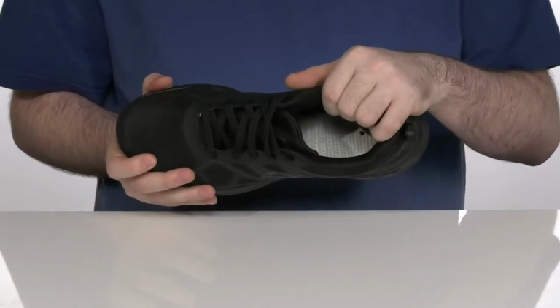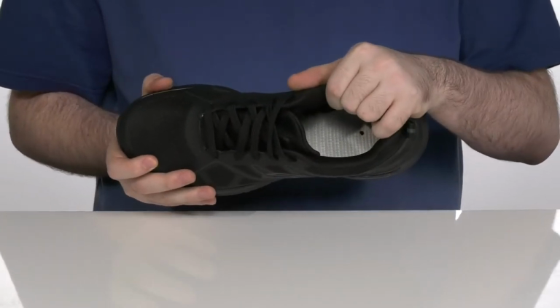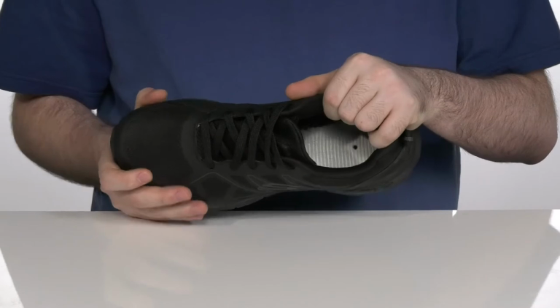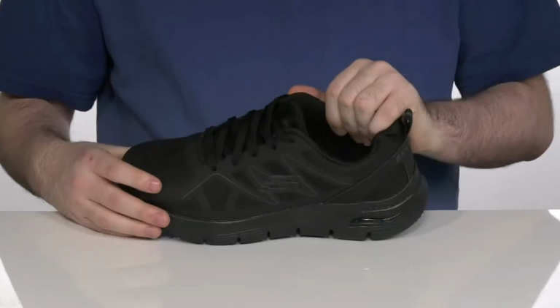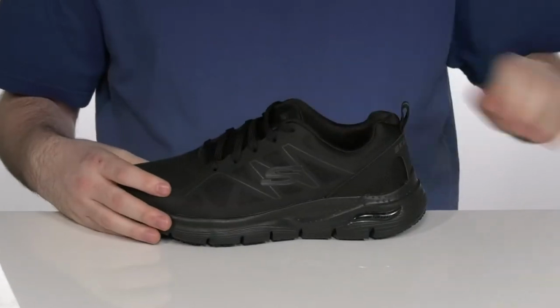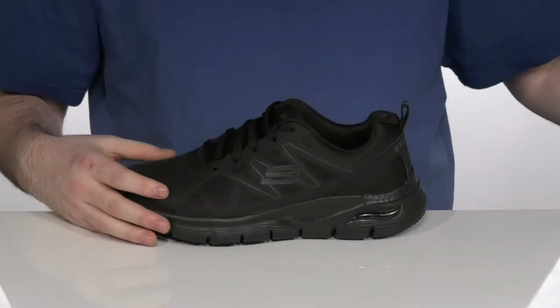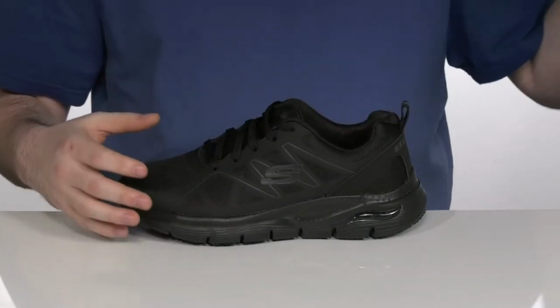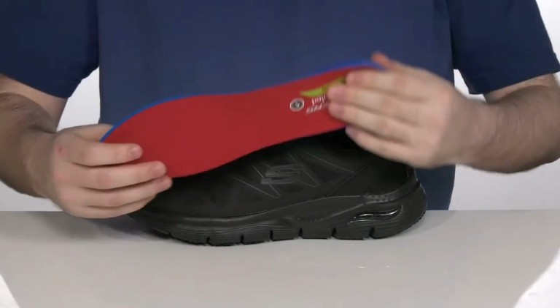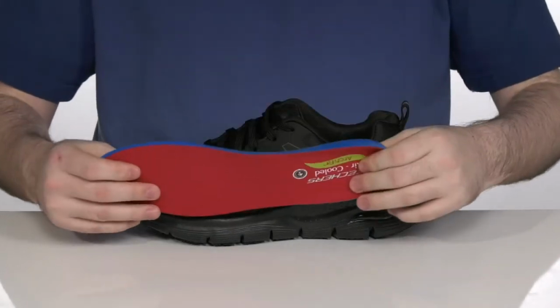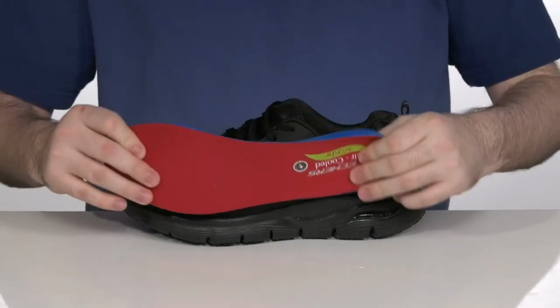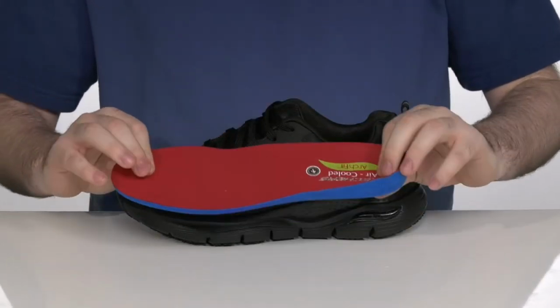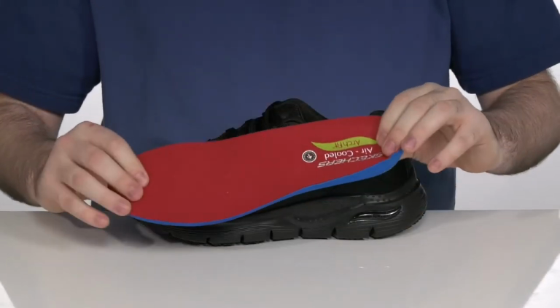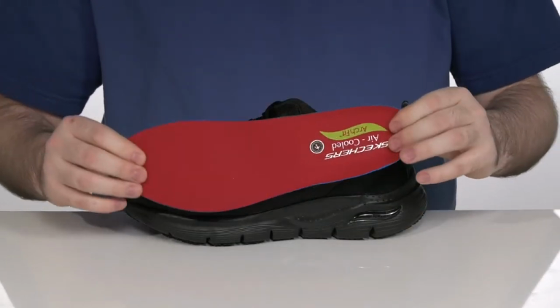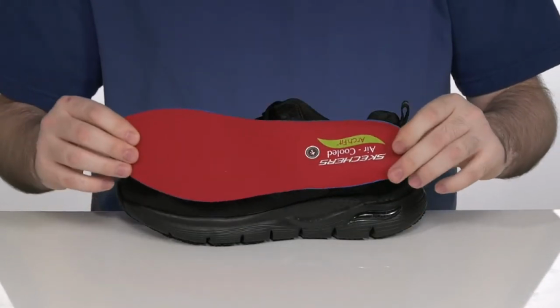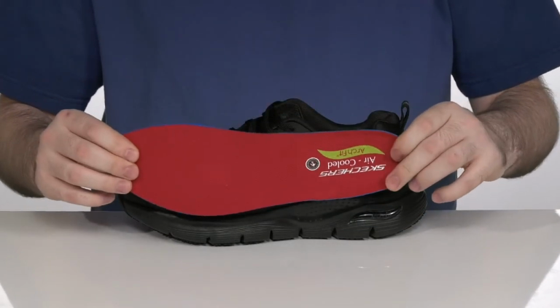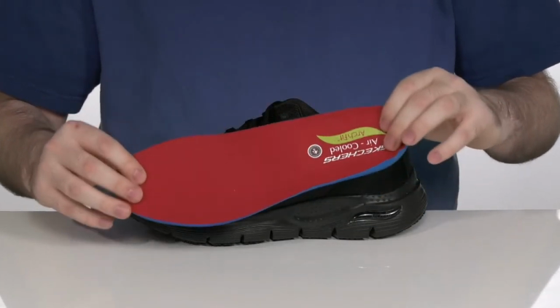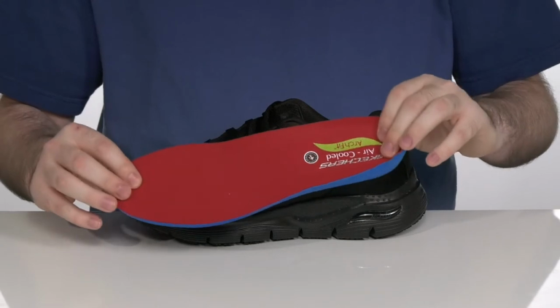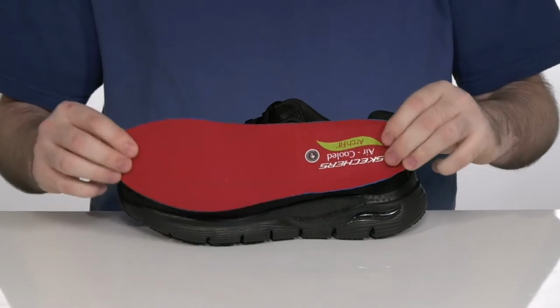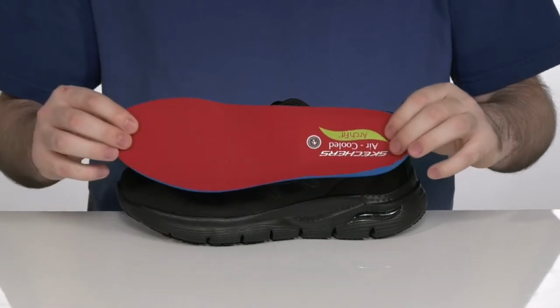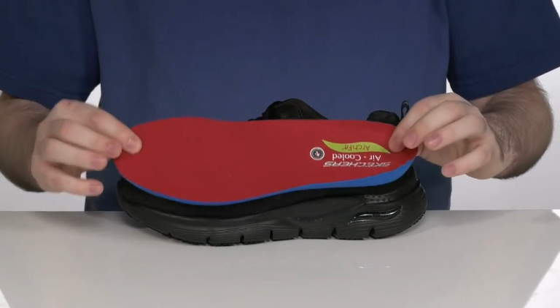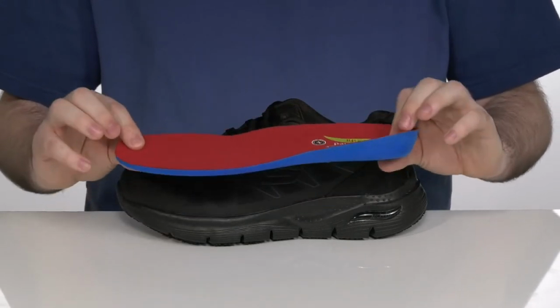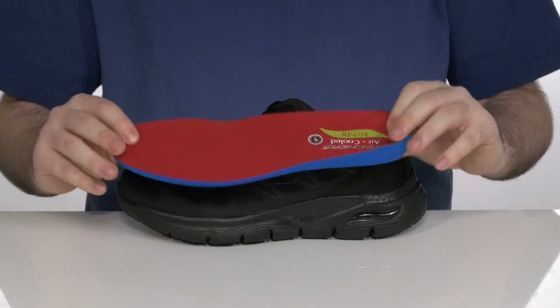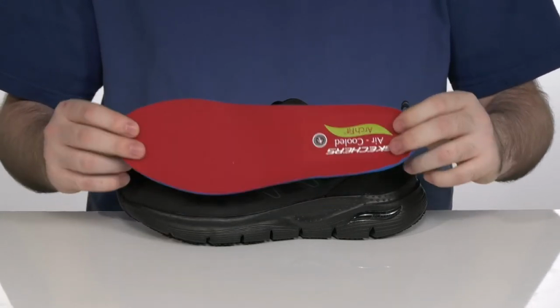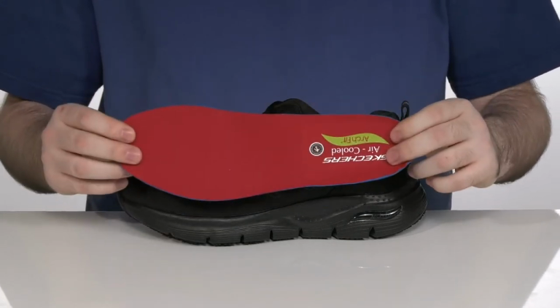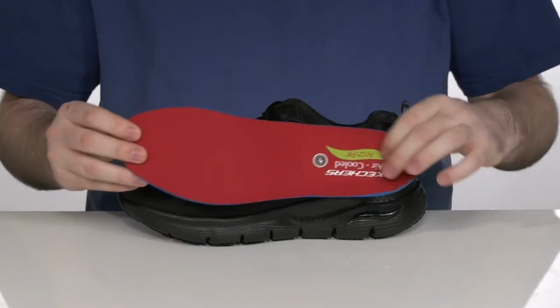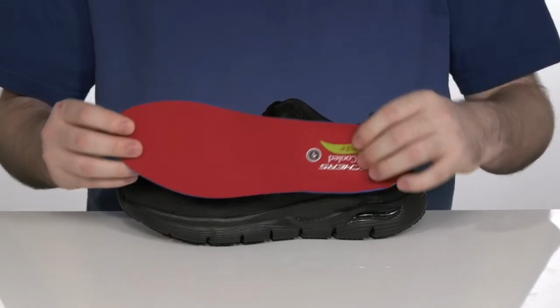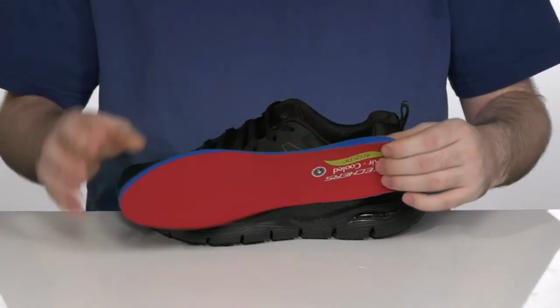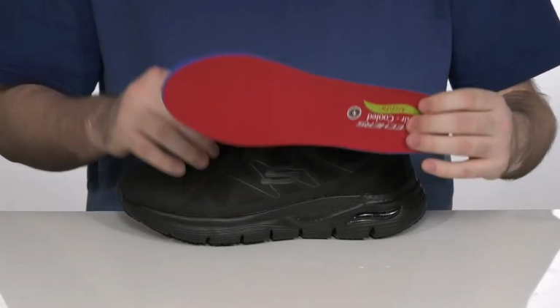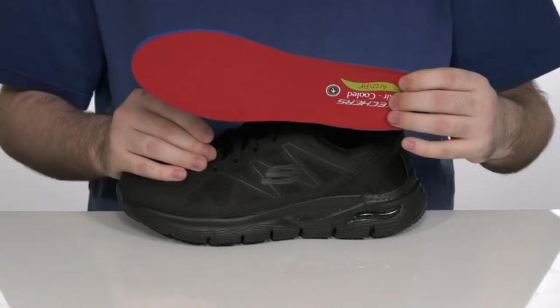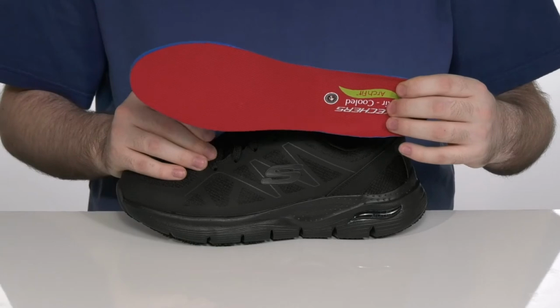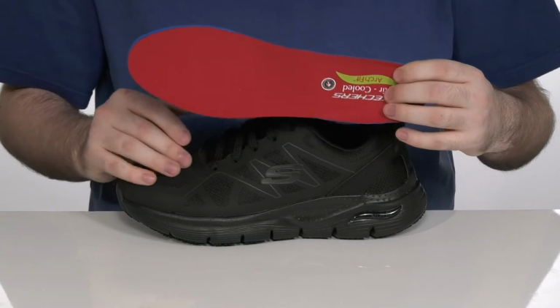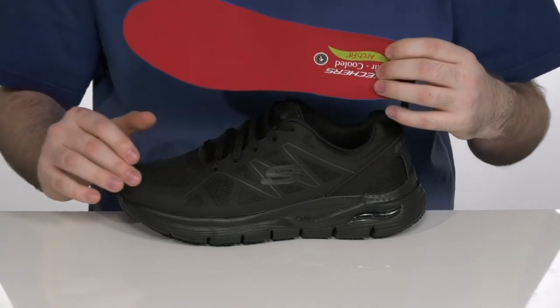The inside lining is made with breathable textile with plenty of cushioning to hug your foot. The removable footbed is made with the Skechers Arc Fit insole that has podiatrist-certified arch support for your feet.